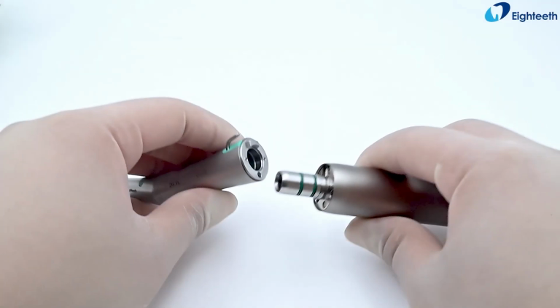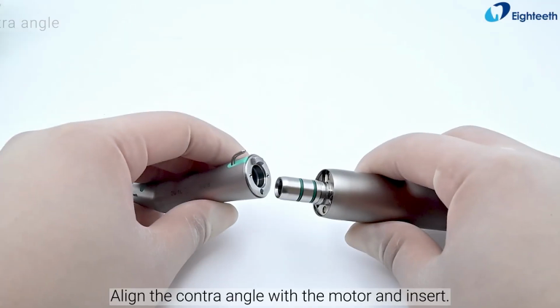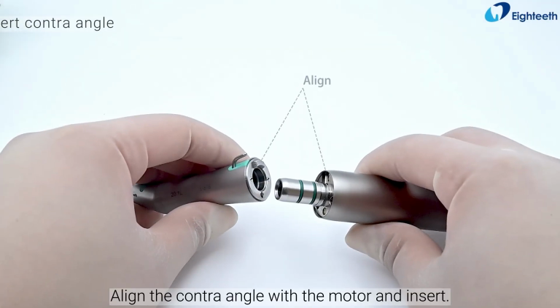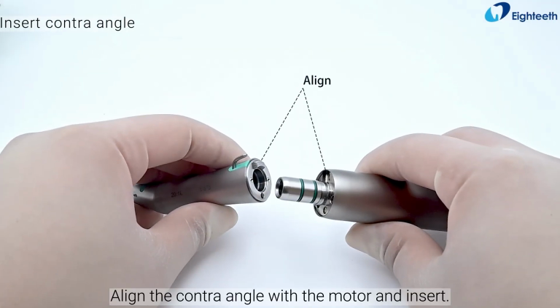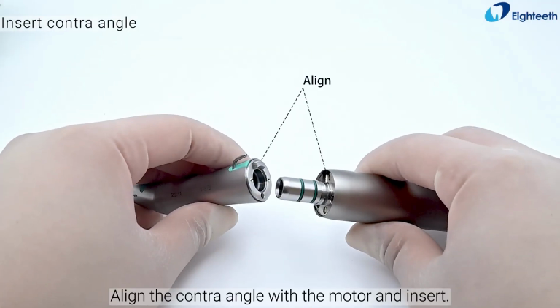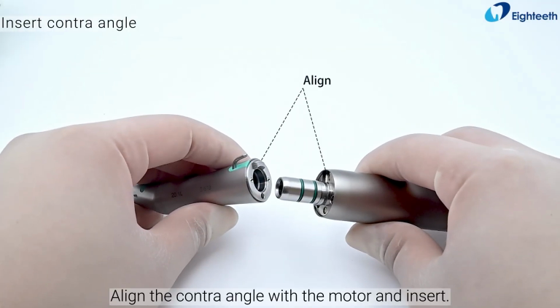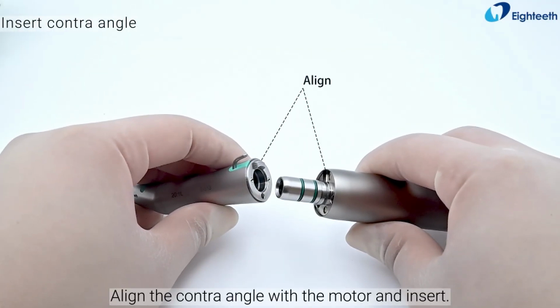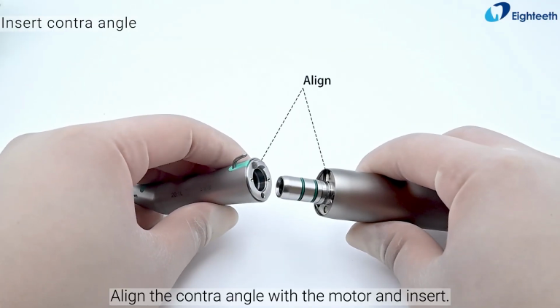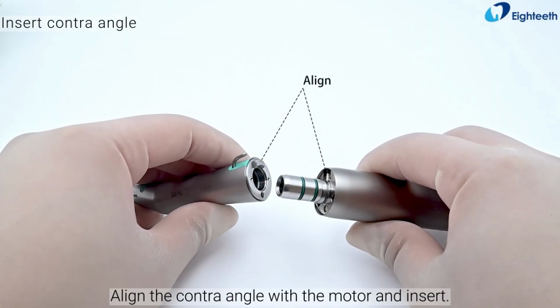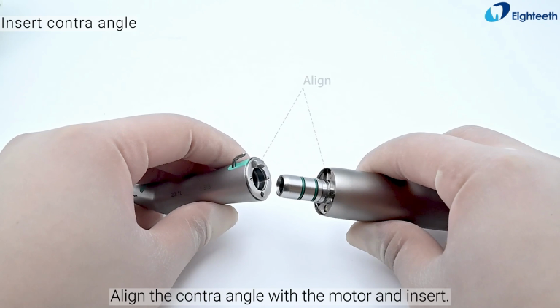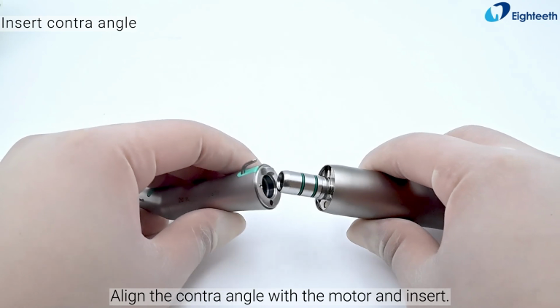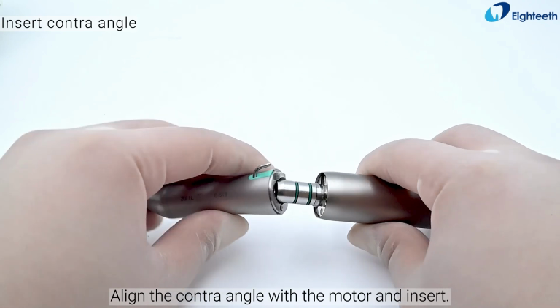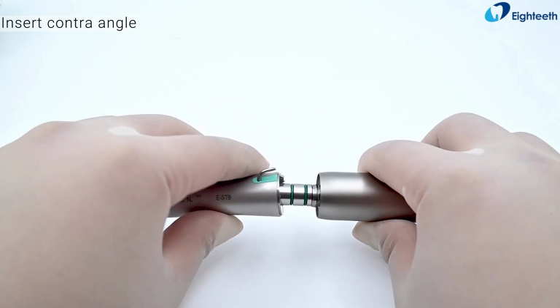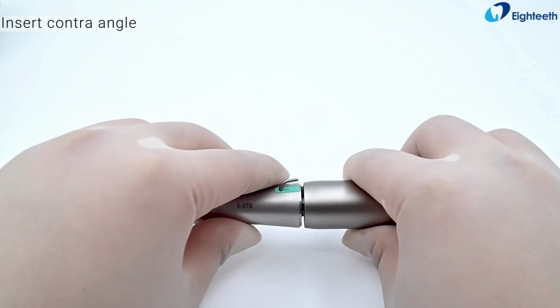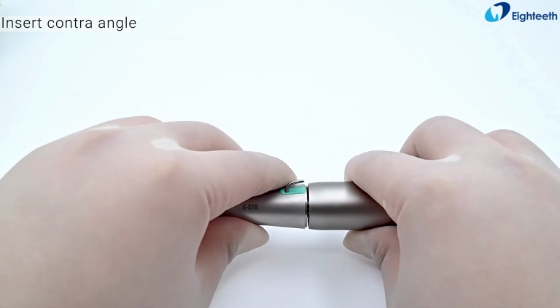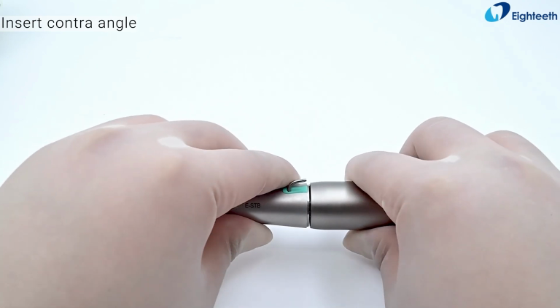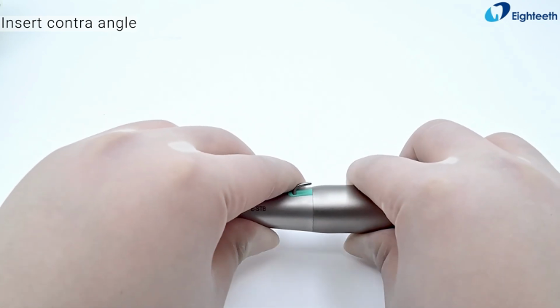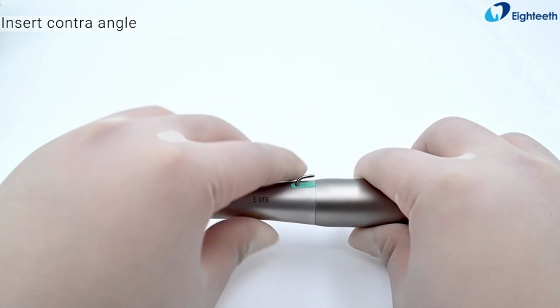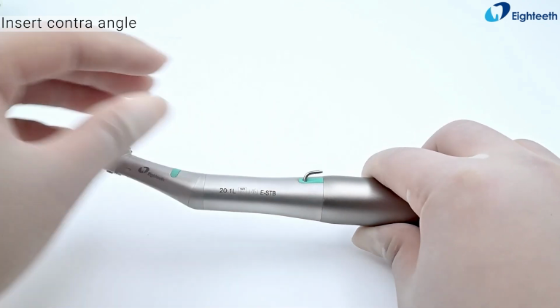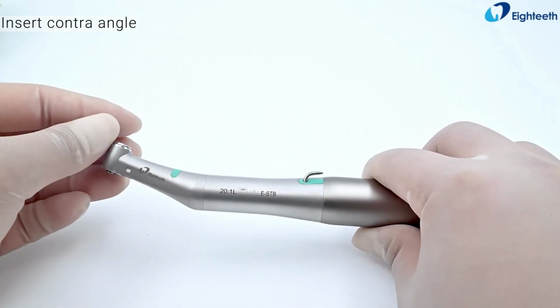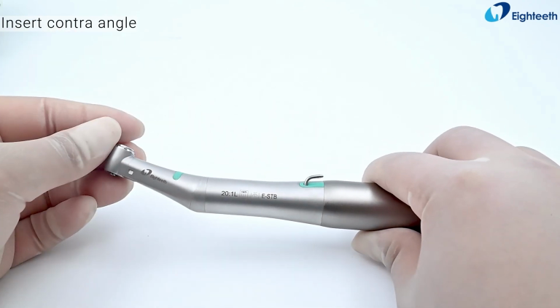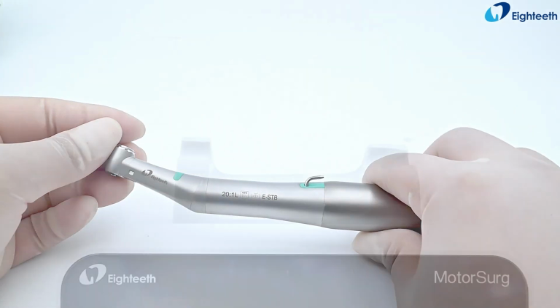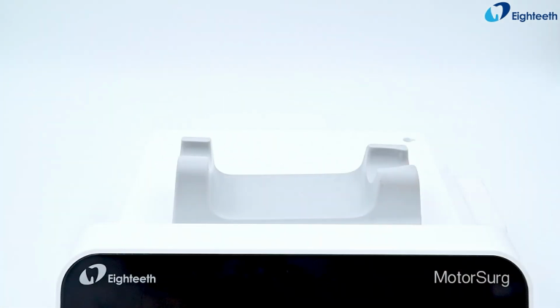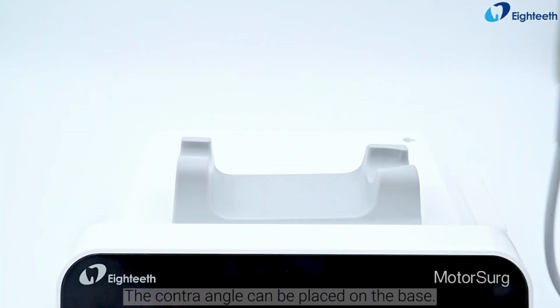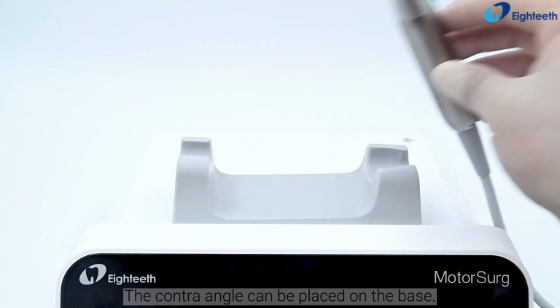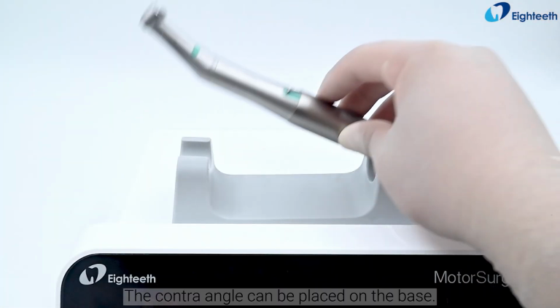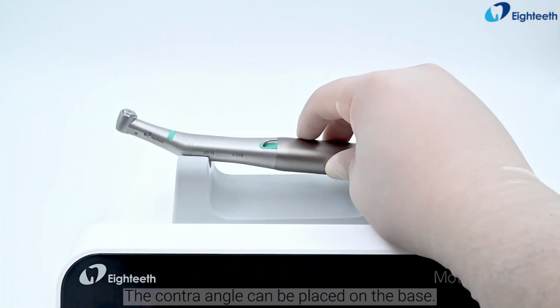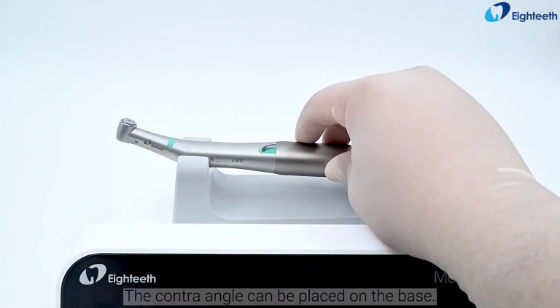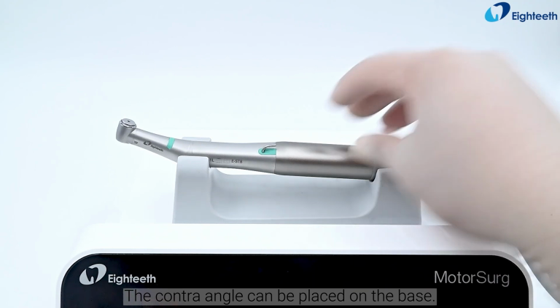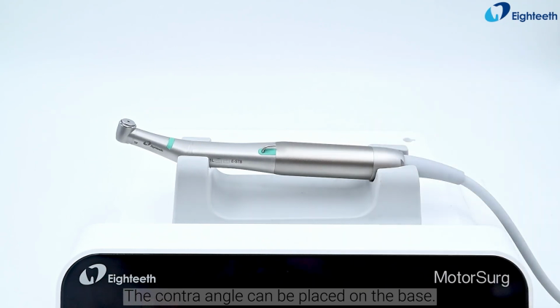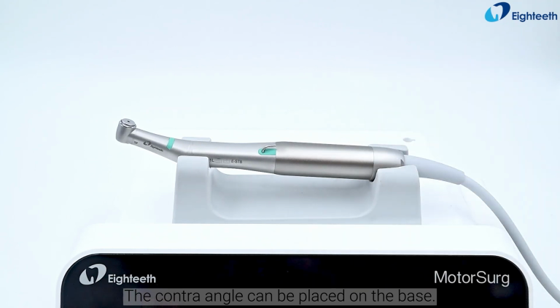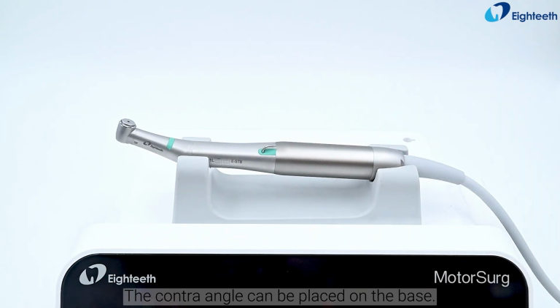Align the contraangle with the motor and insert. The contraangle can be placed on the base.